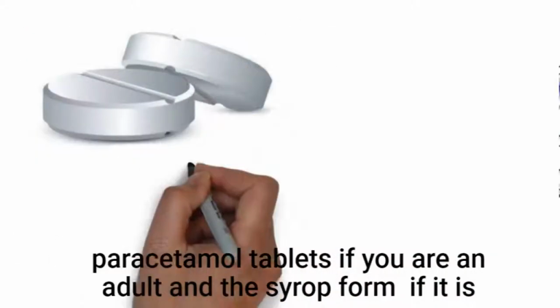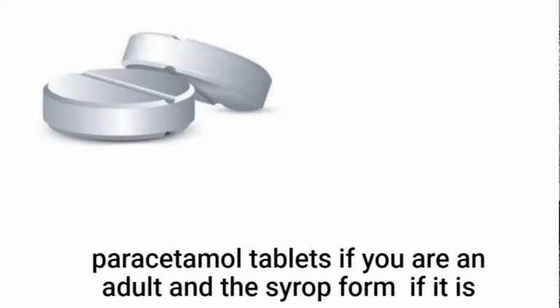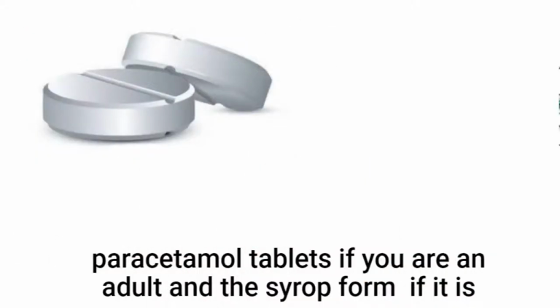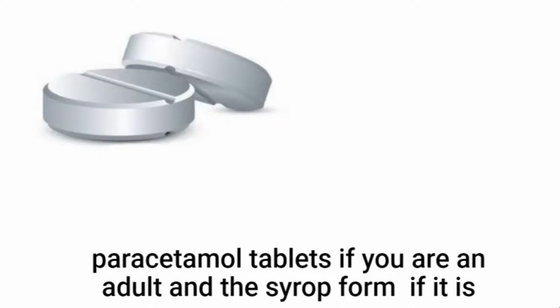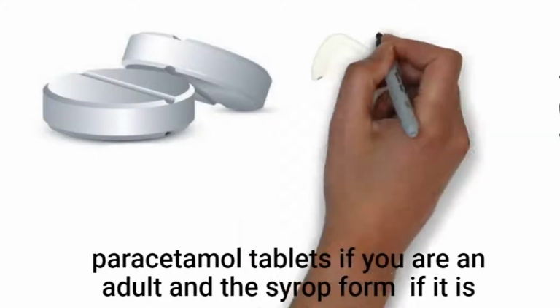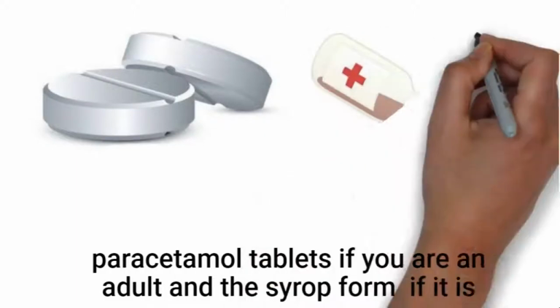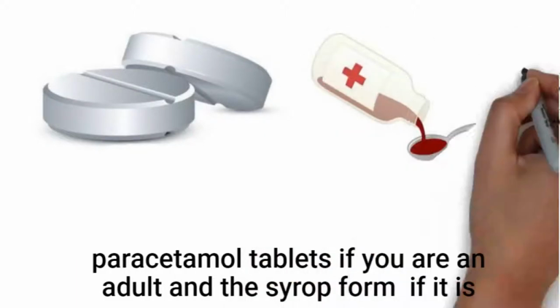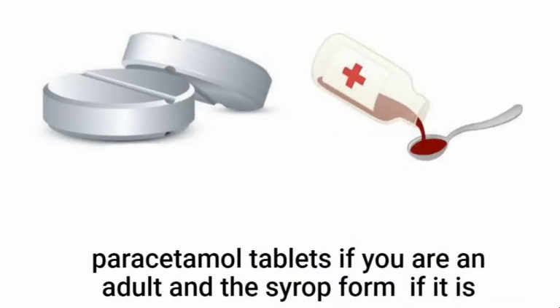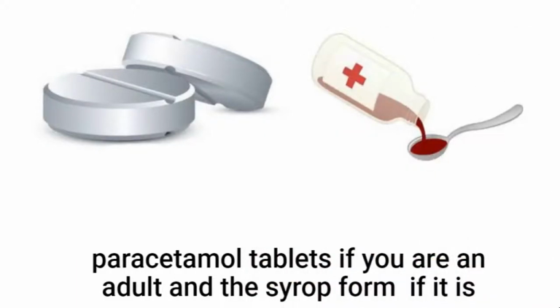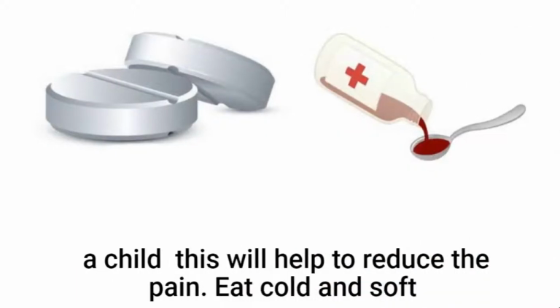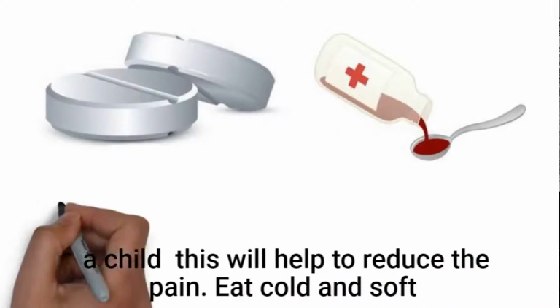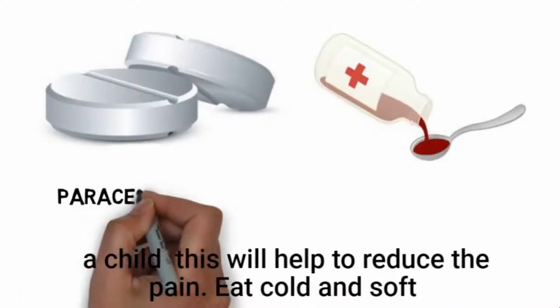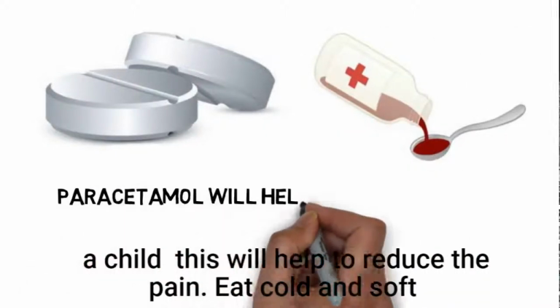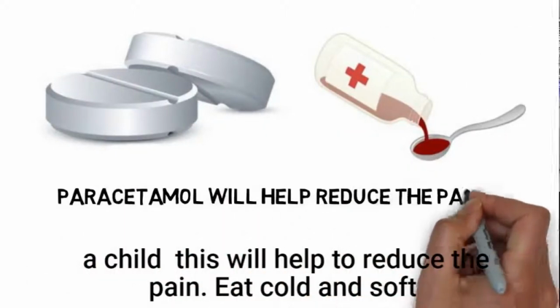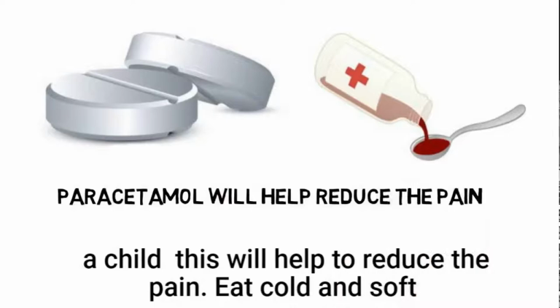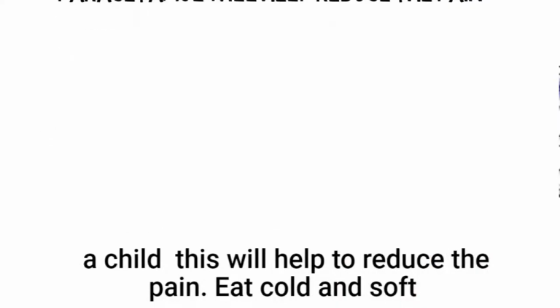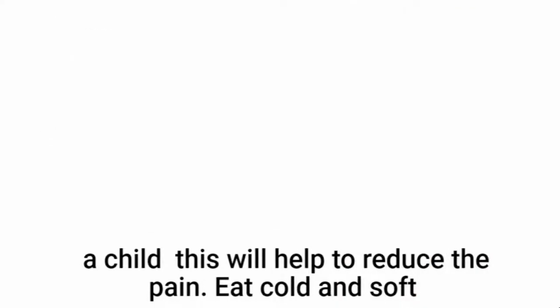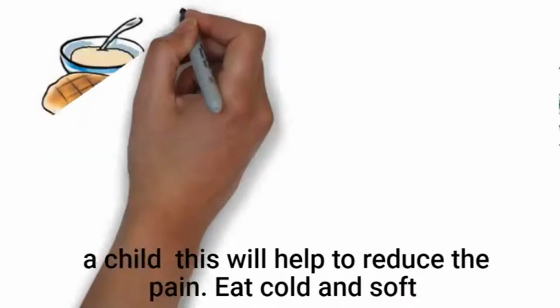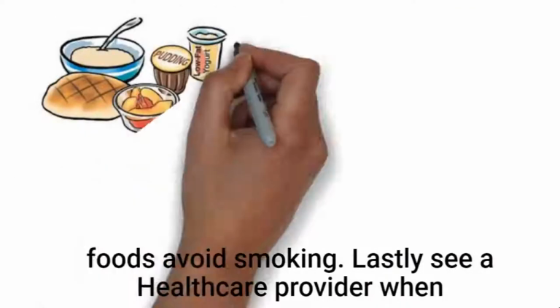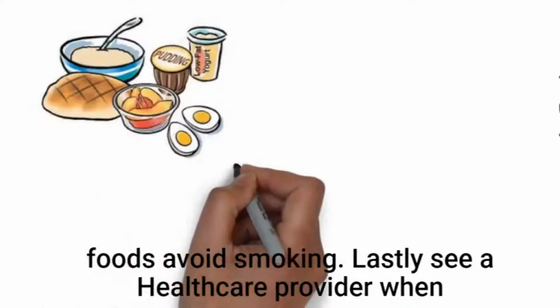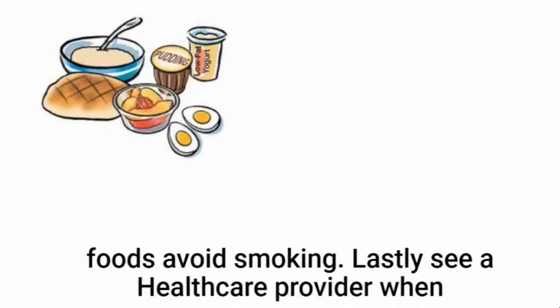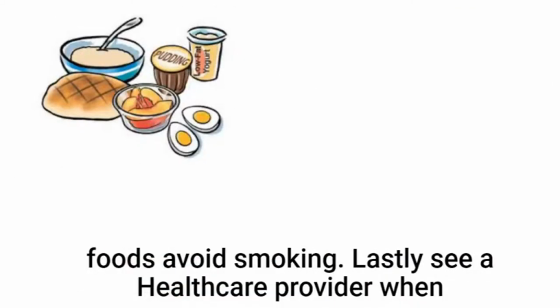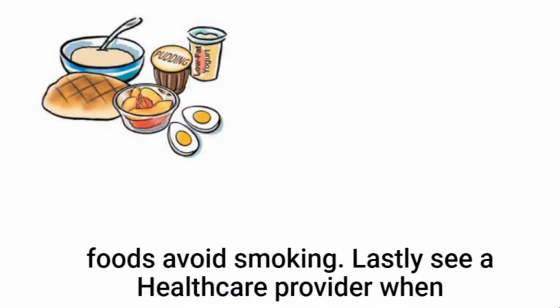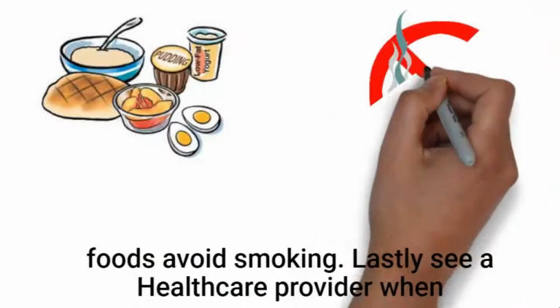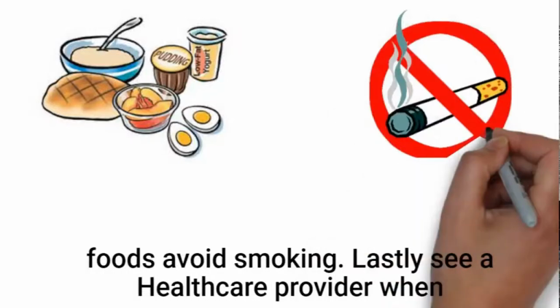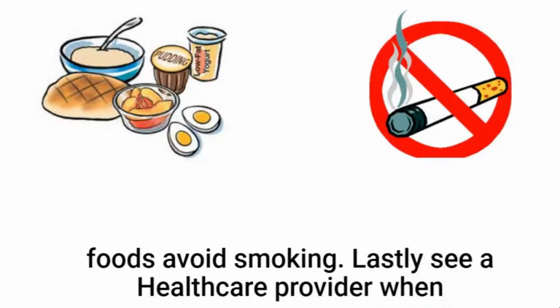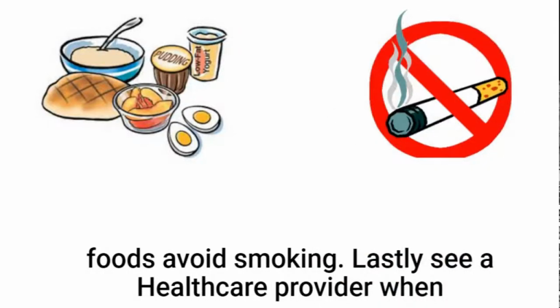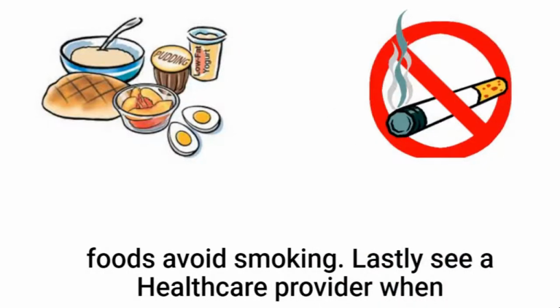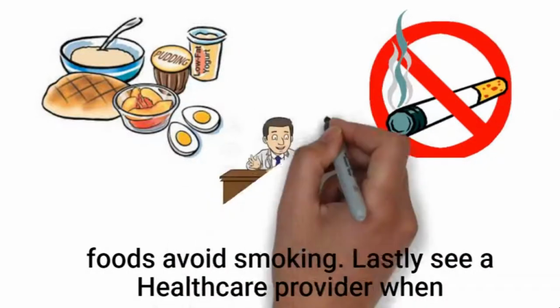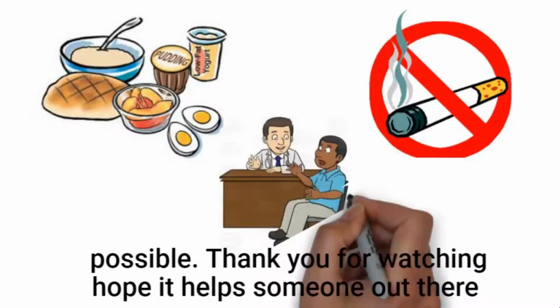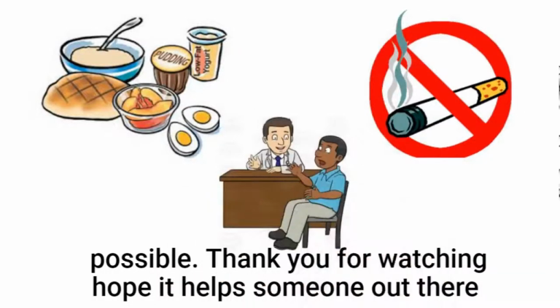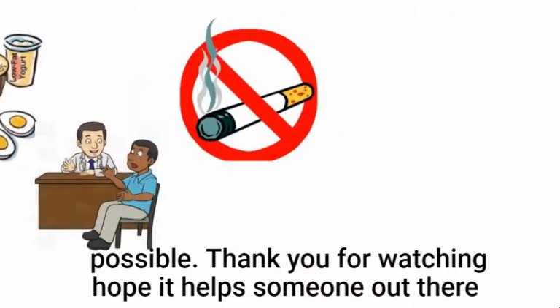Take the recommended dose of paracetamol tablets if you are an adult, and the syrup form if it is a child. This will help to reduce the pain. Eat cold and soft foods and avoid smoking. Lastly, see a healthcare provider when possible.